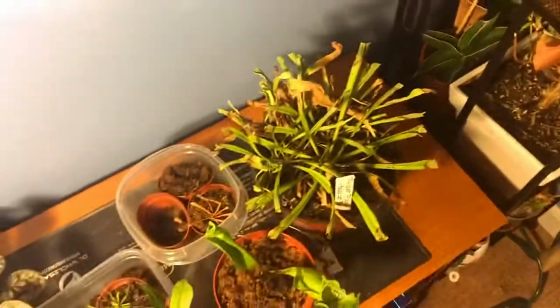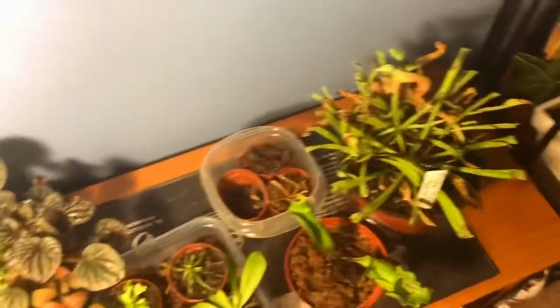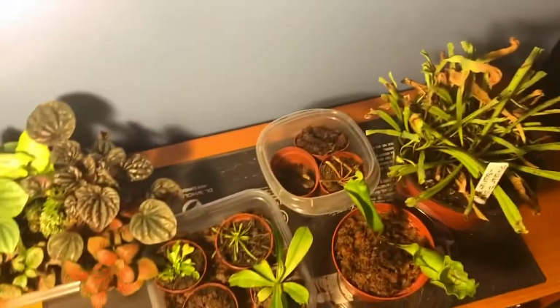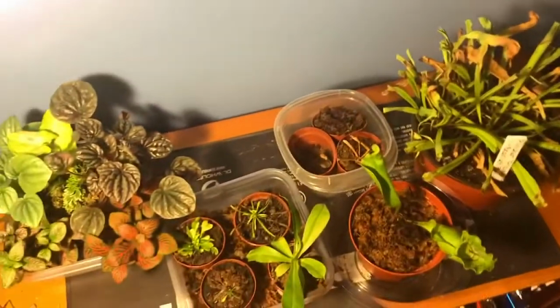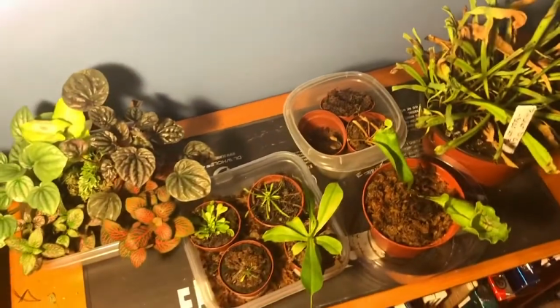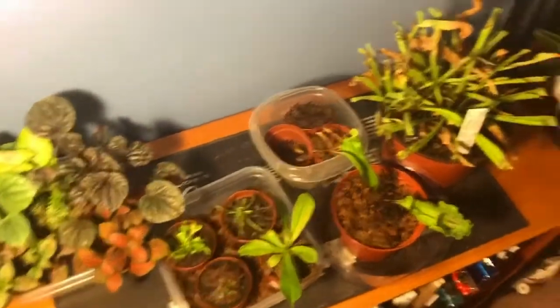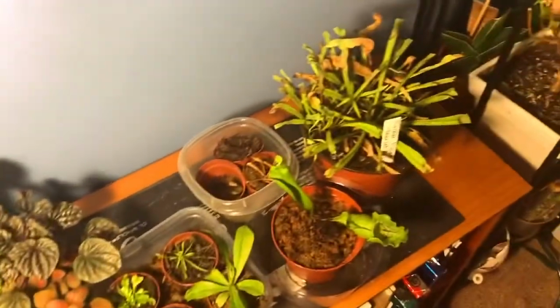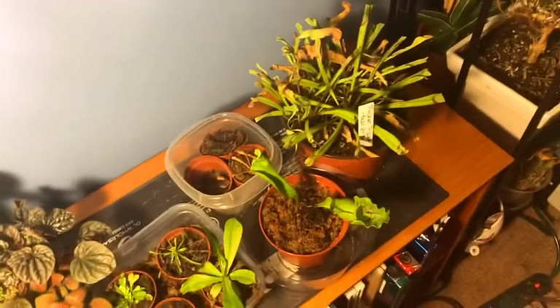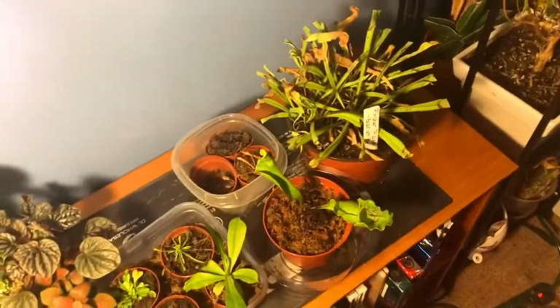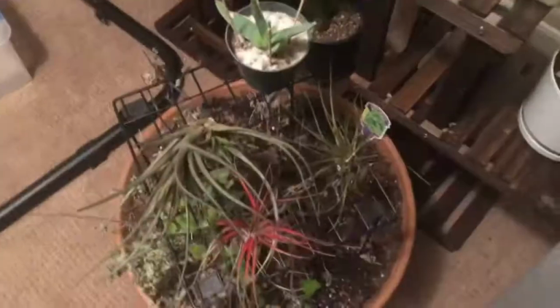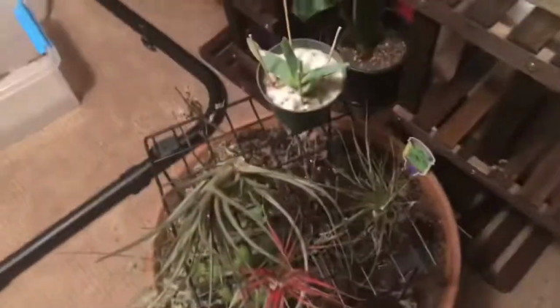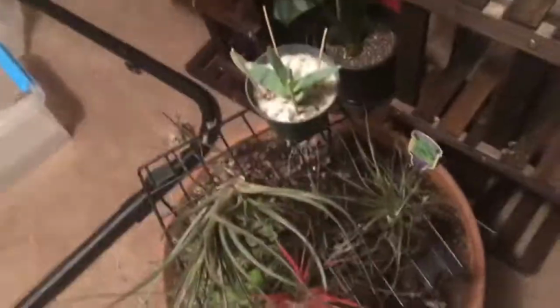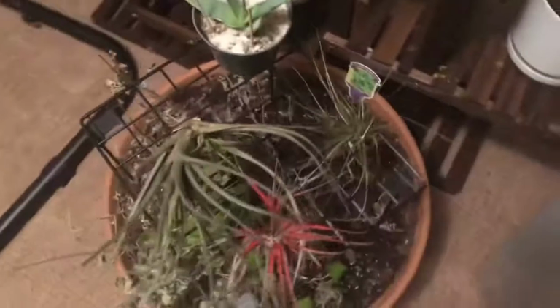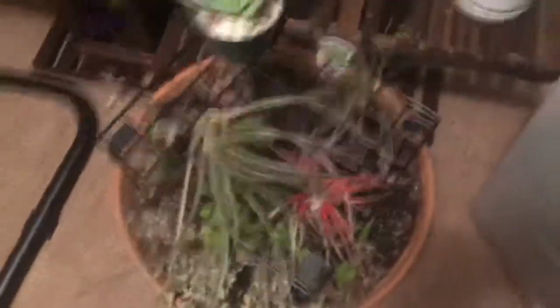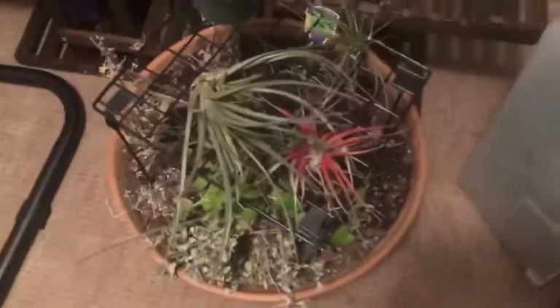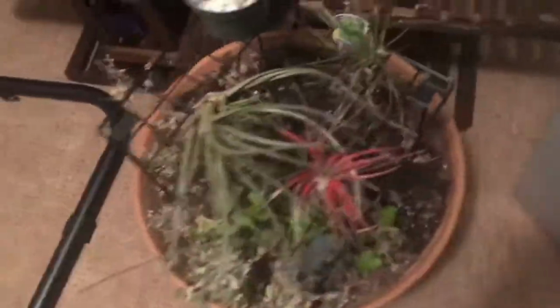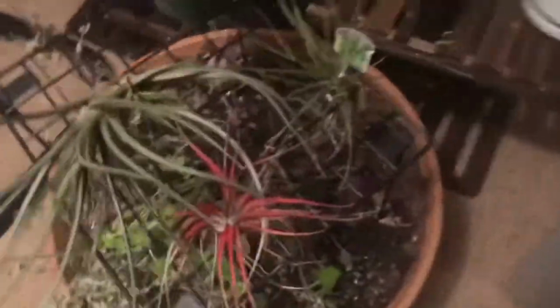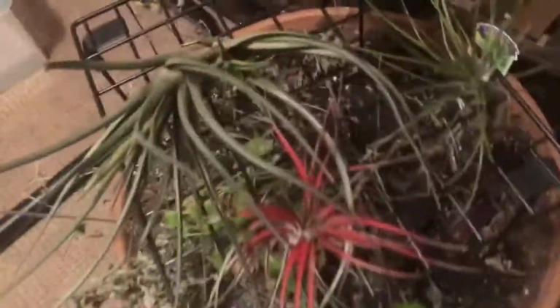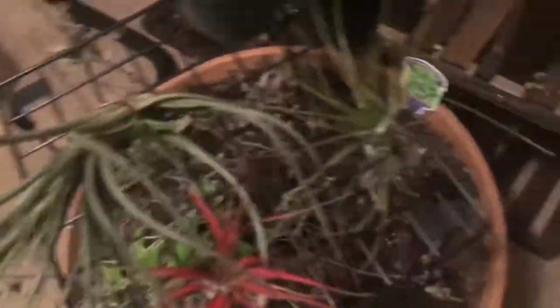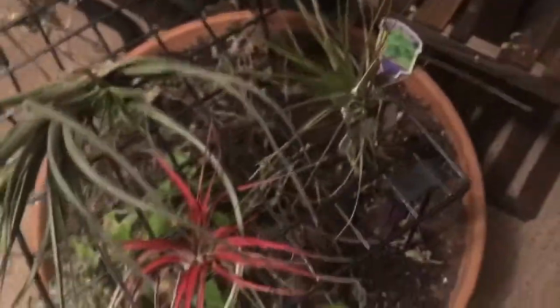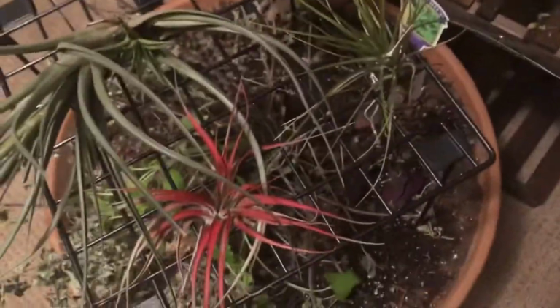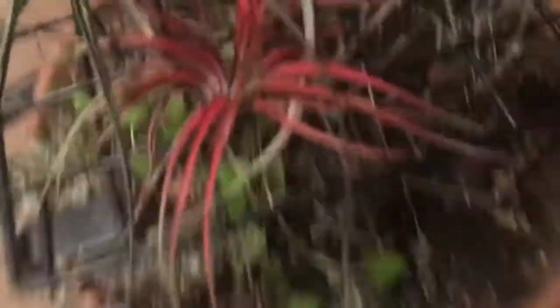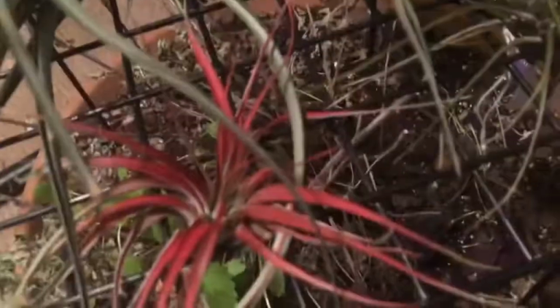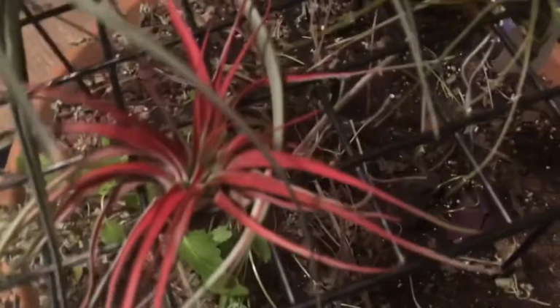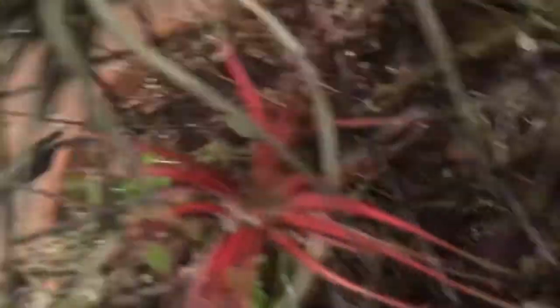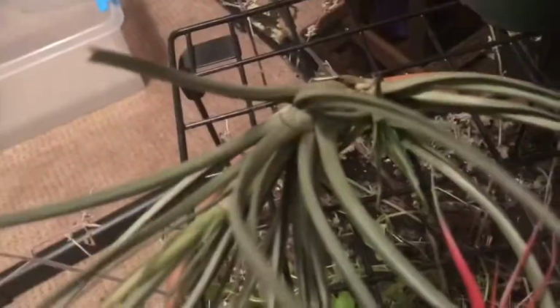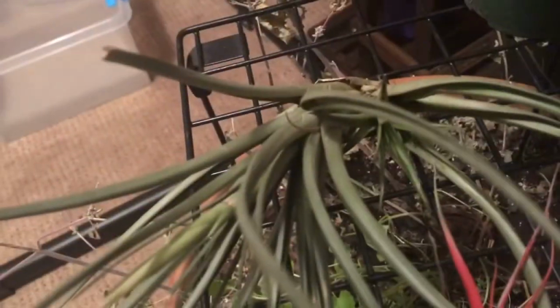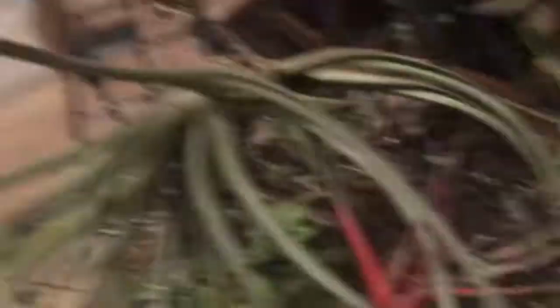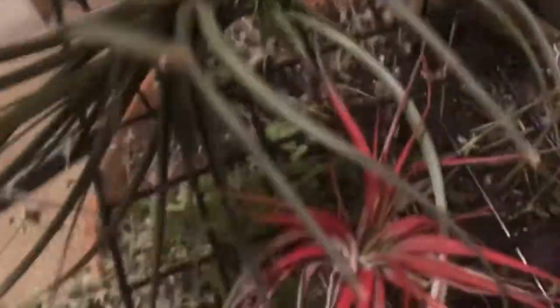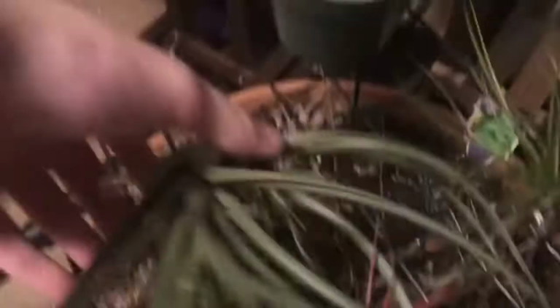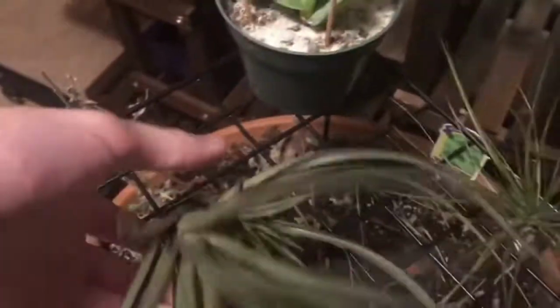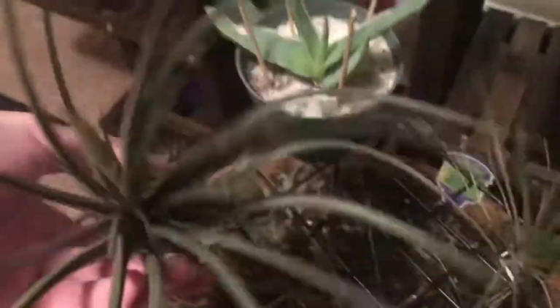I'll stitch the other video of the plants in the other room. So now I'm in the other room. Here's some more Tillandsia — I don't know the names of any of them, but you can probably find them, except for this one for some reason.